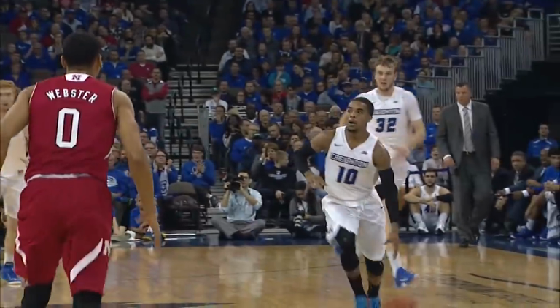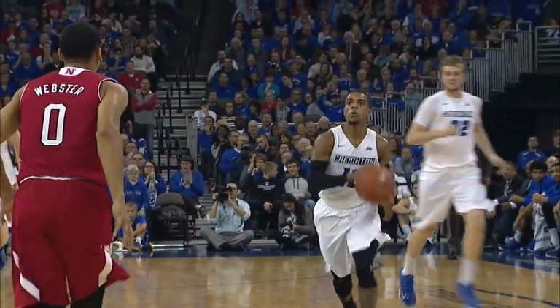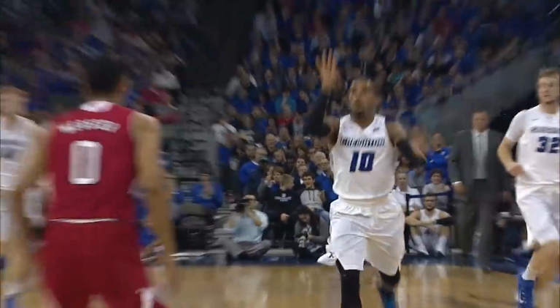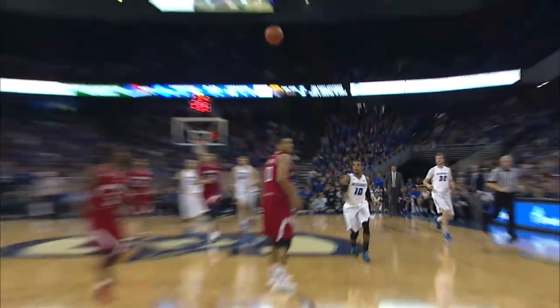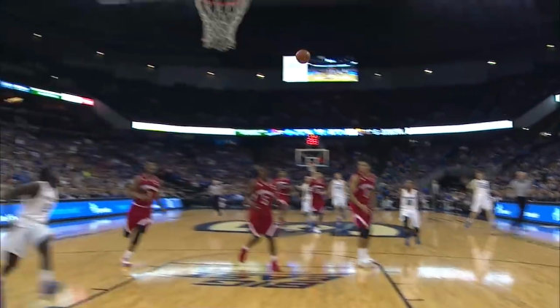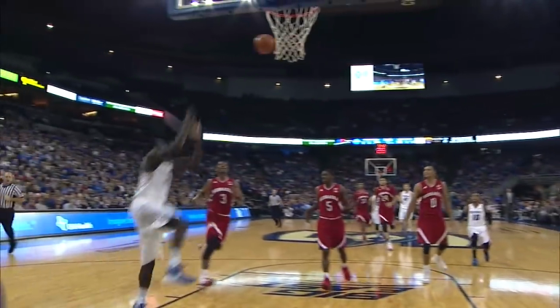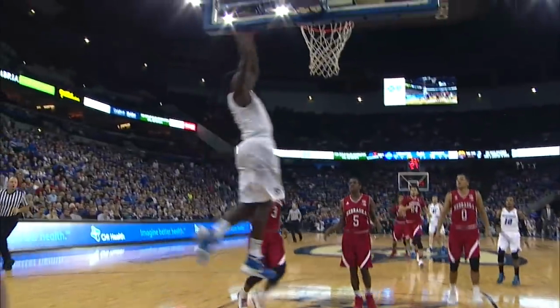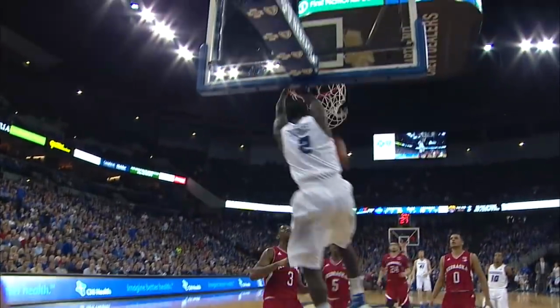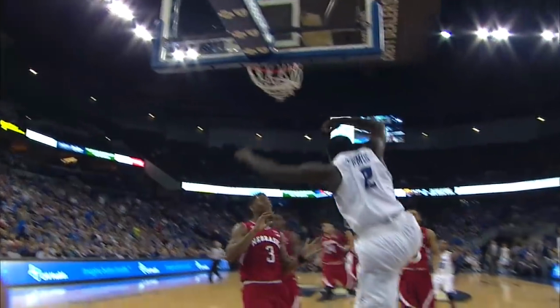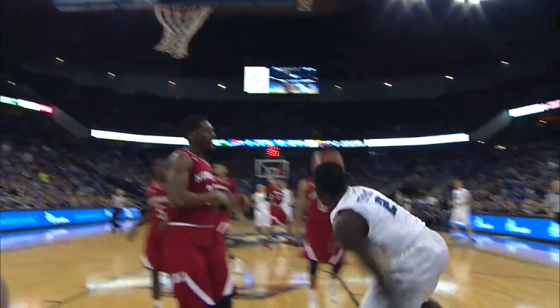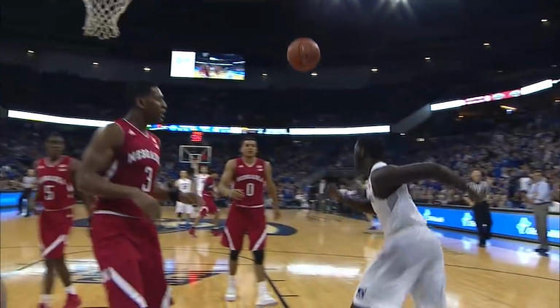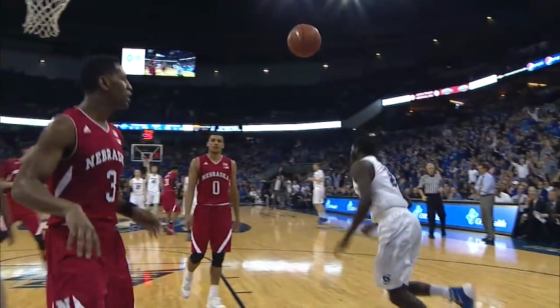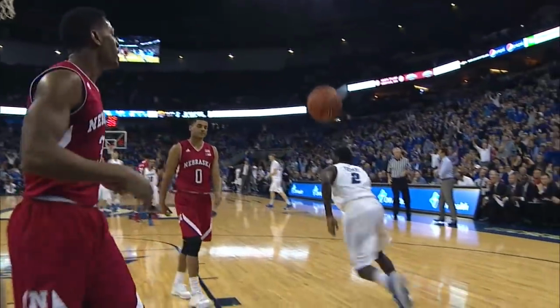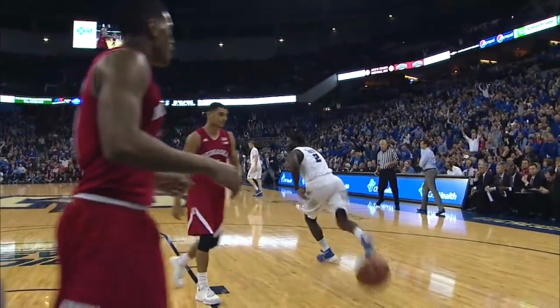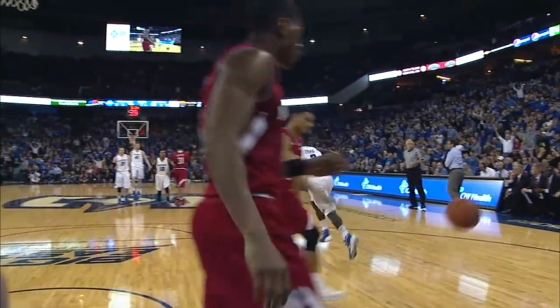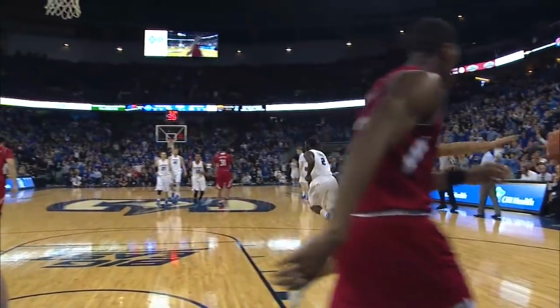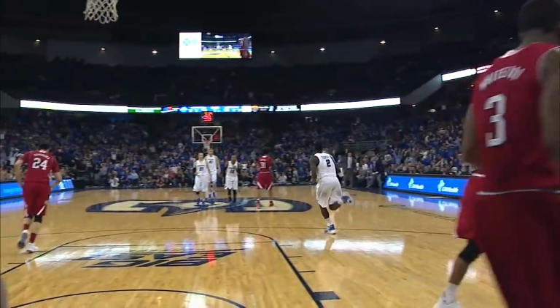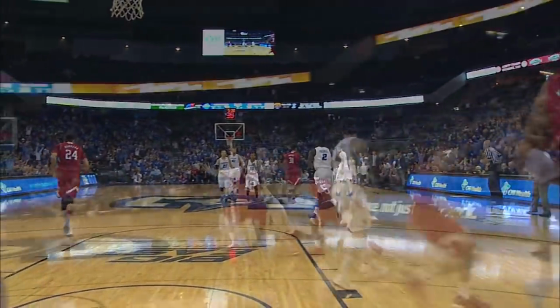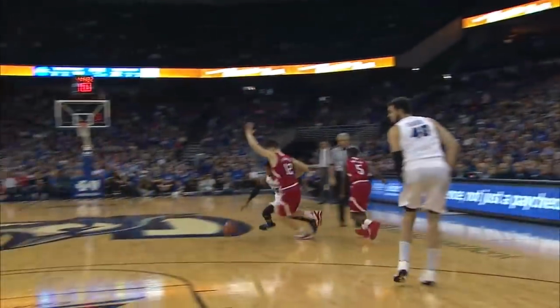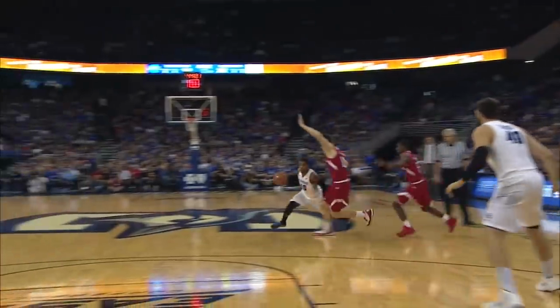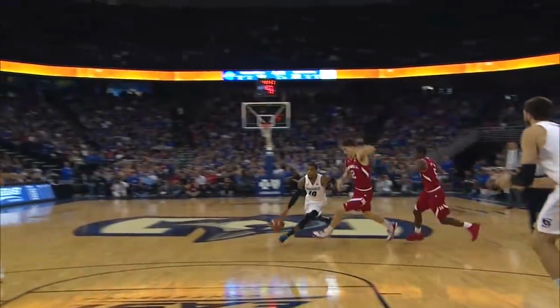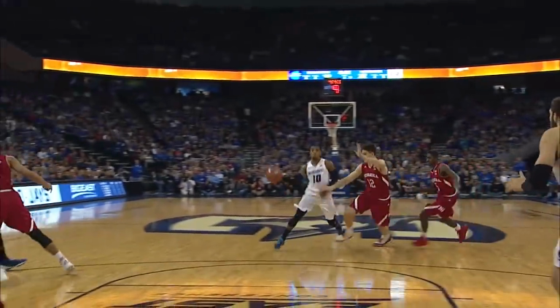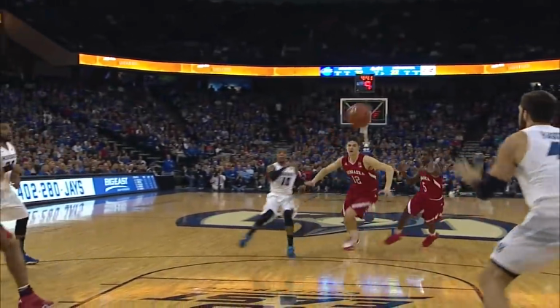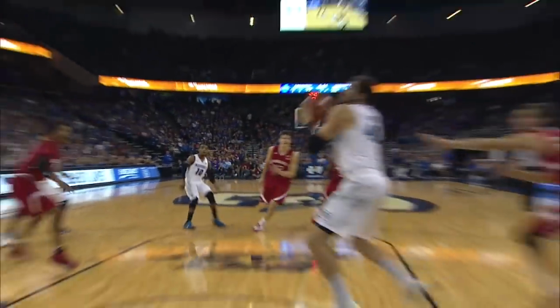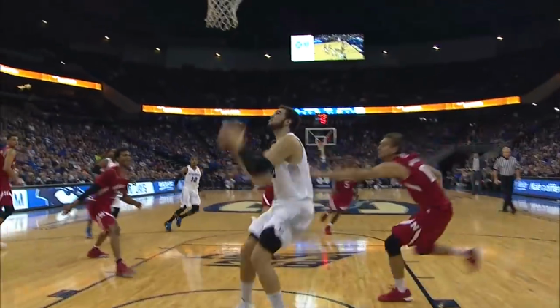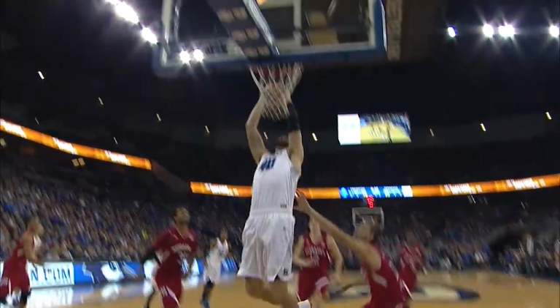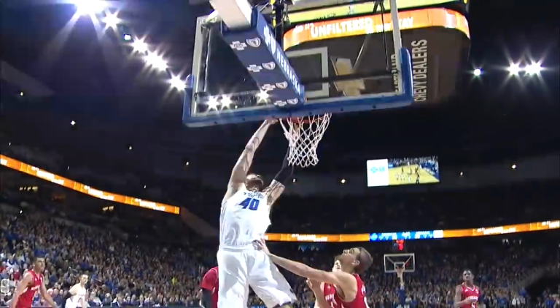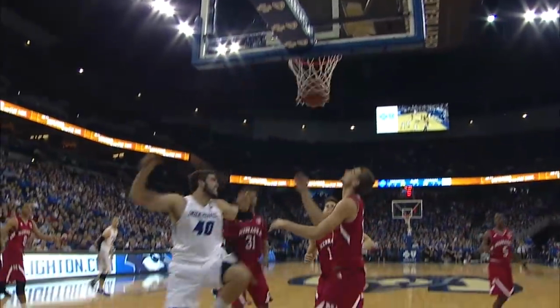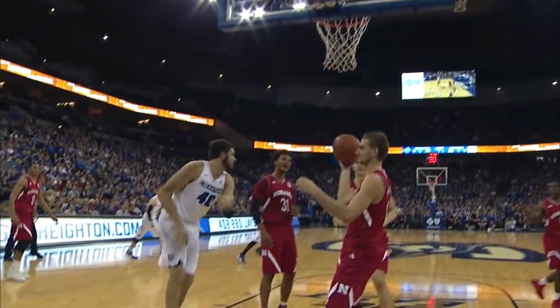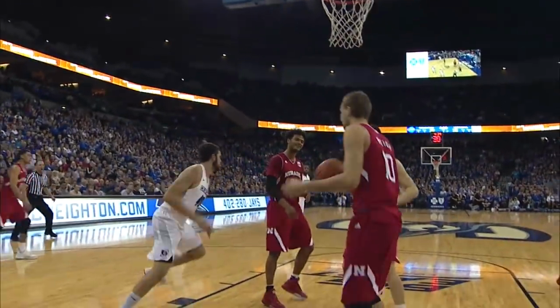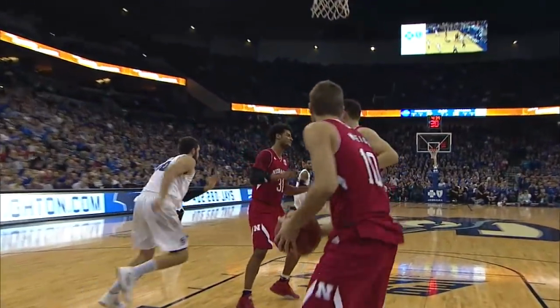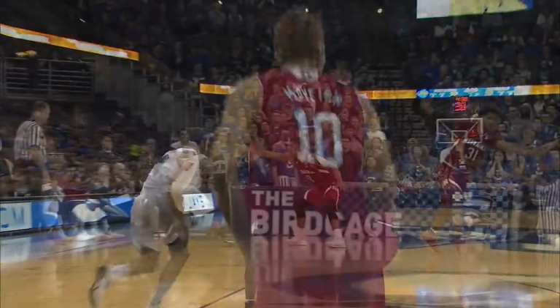Jays want to run again. Here's a lob down the floor to Kyrie Thomas. Watson — they come out strong on him.